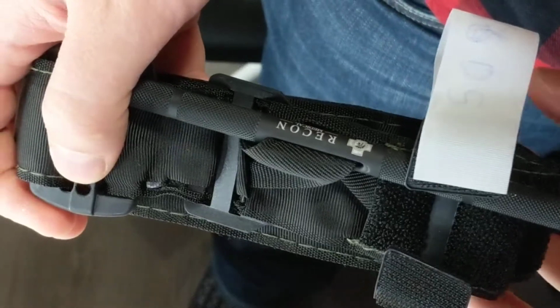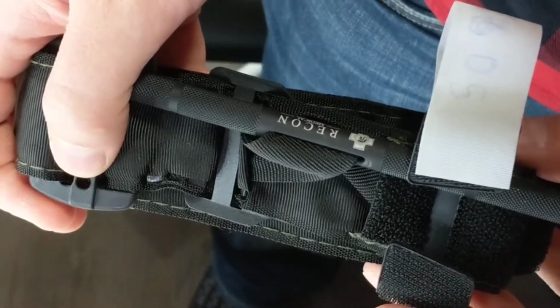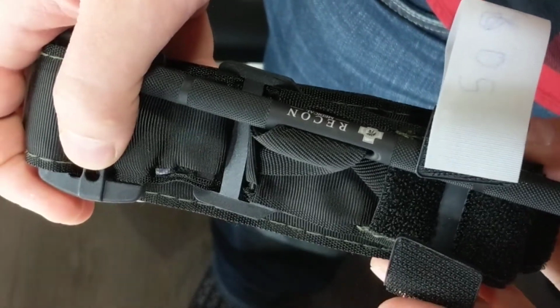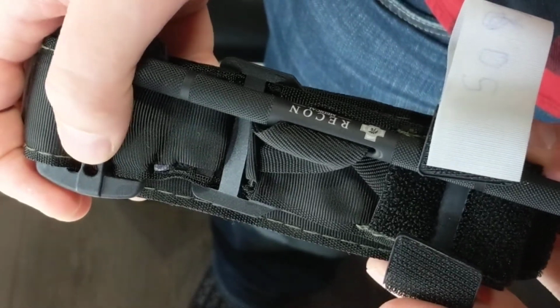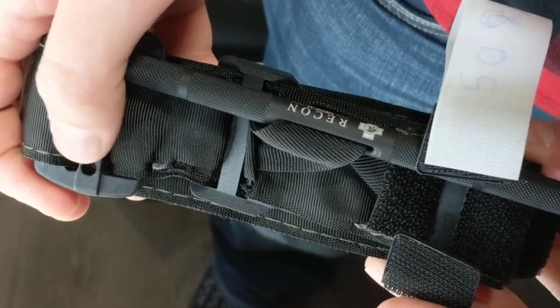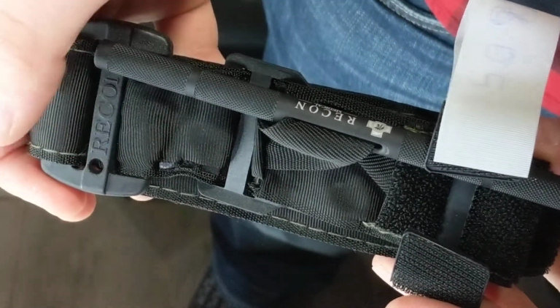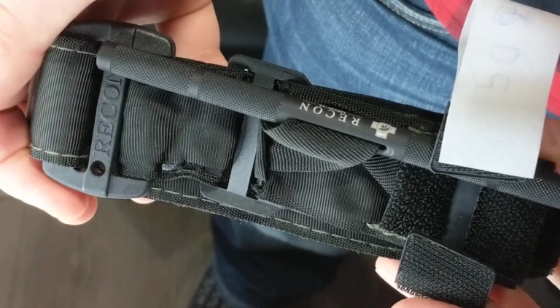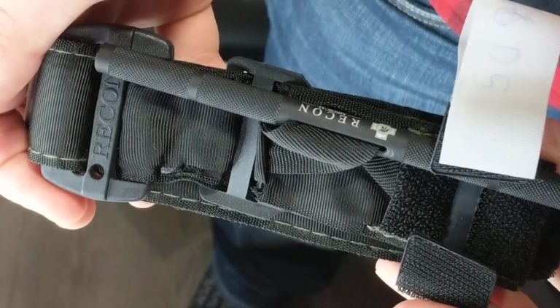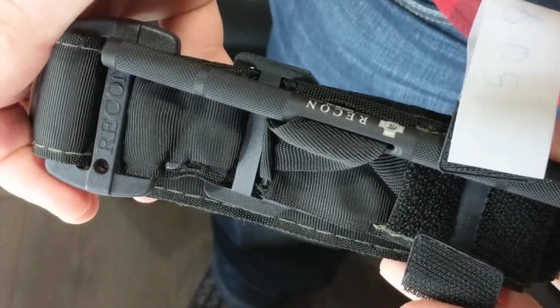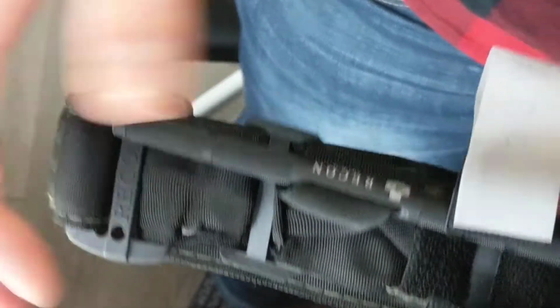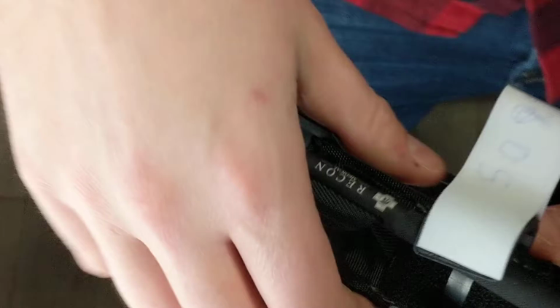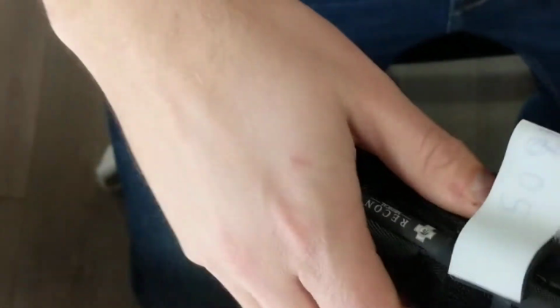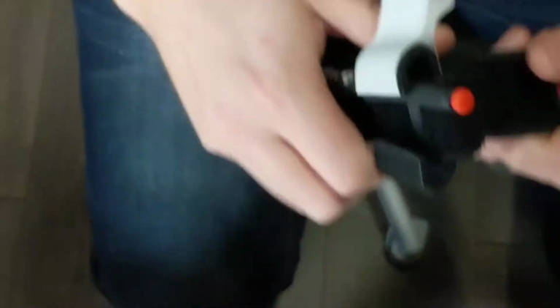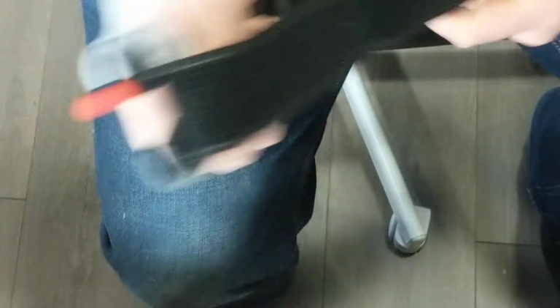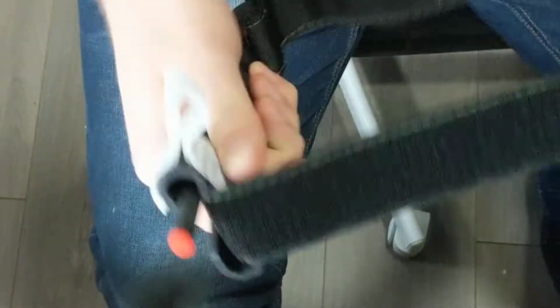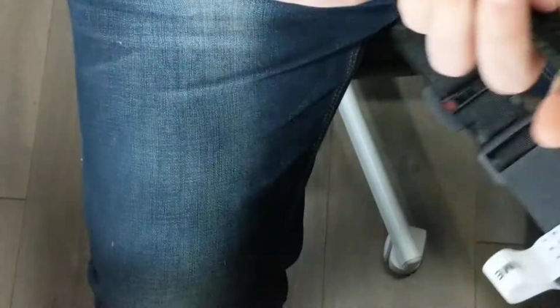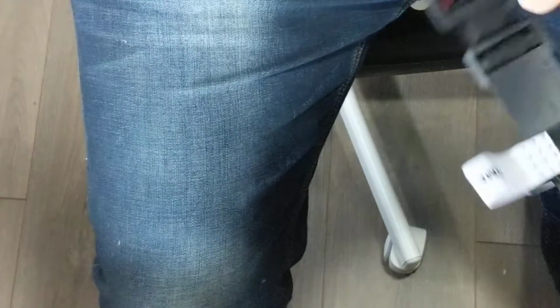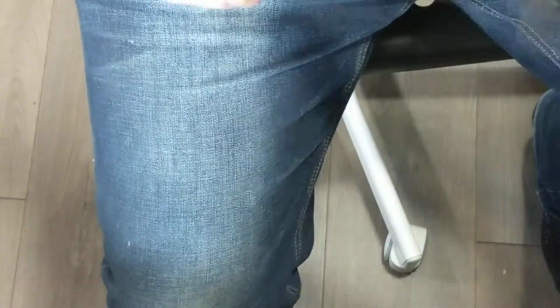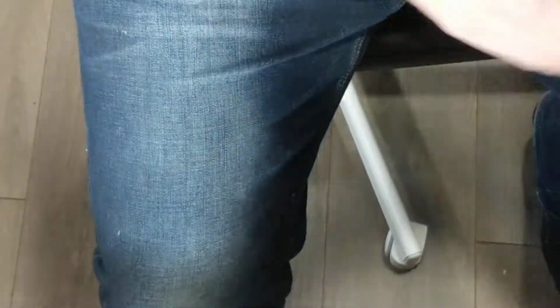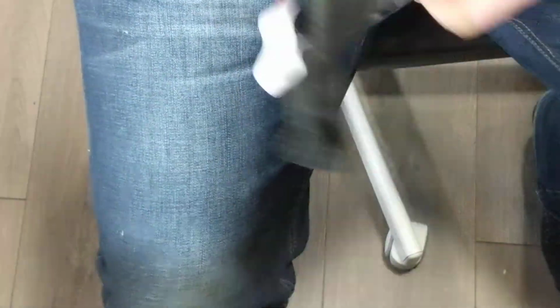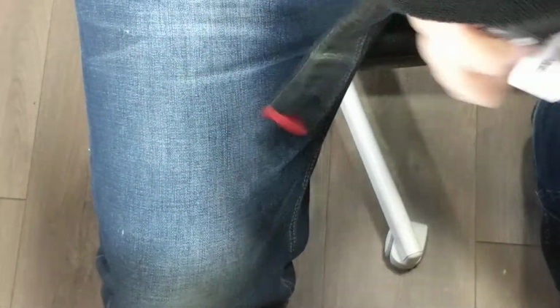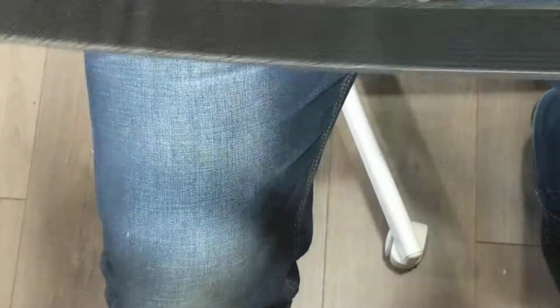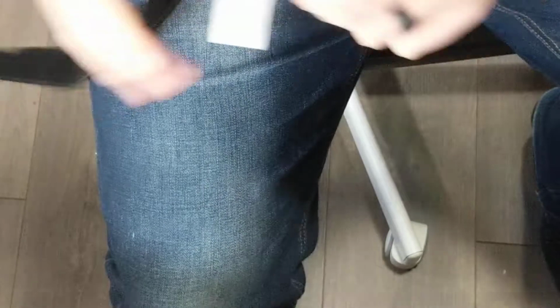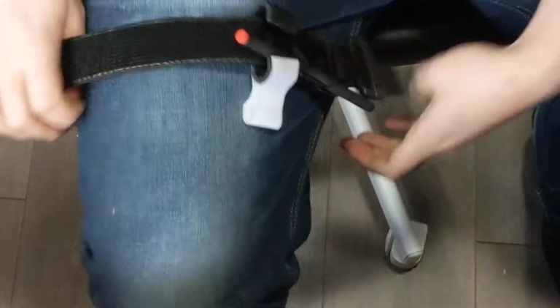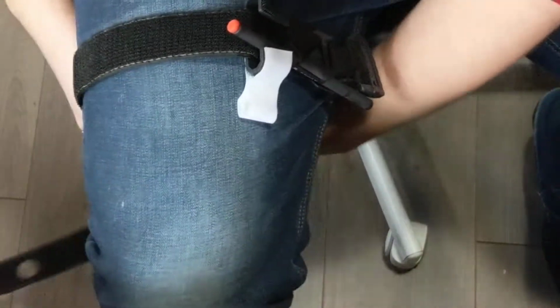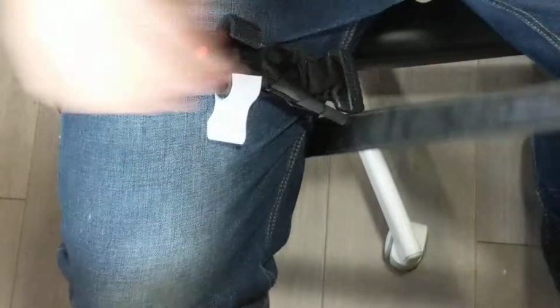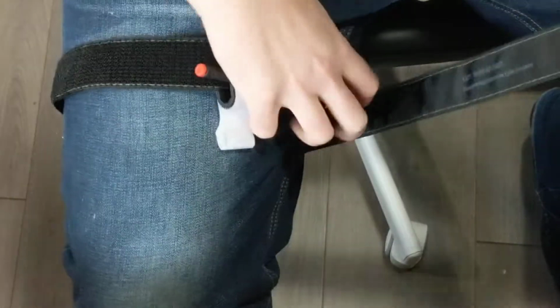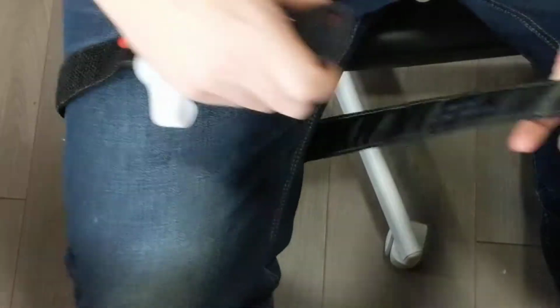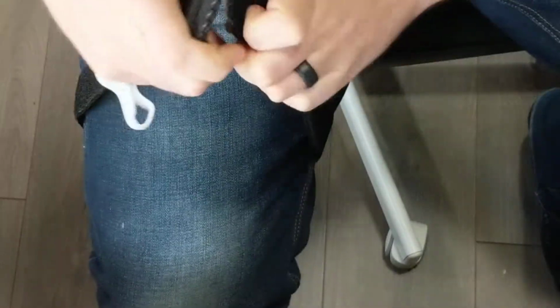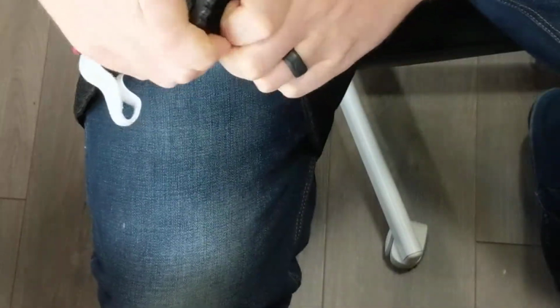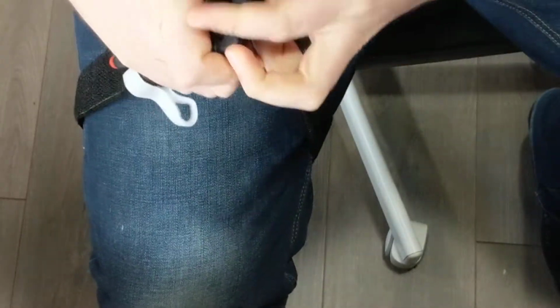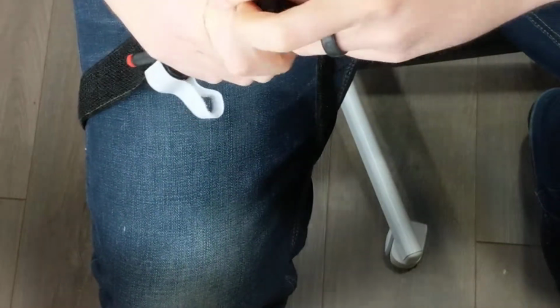This video is going to show the application of the Recon Medical Gen 4 tourniquet. We're just going to open it up for application on the leg. You can get in and around and feed through the buckle.